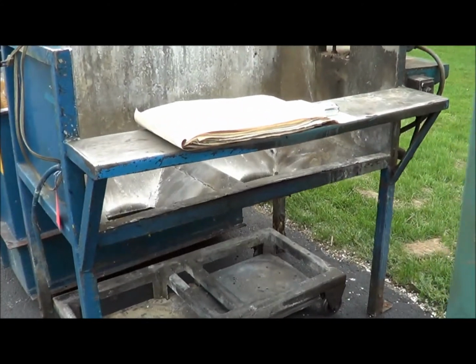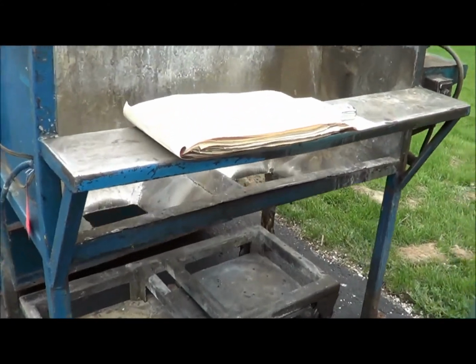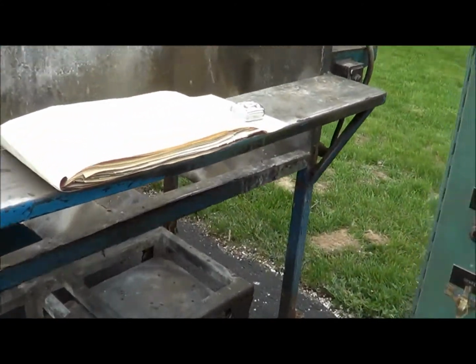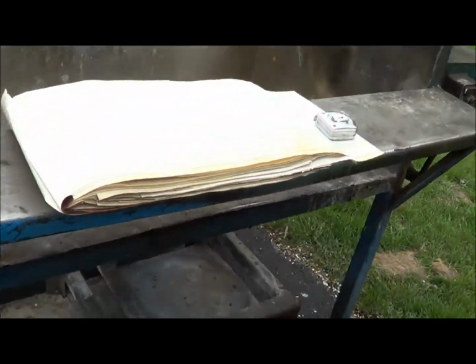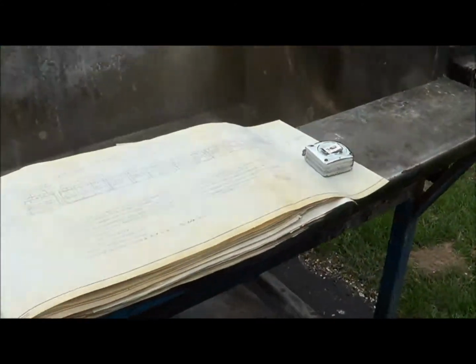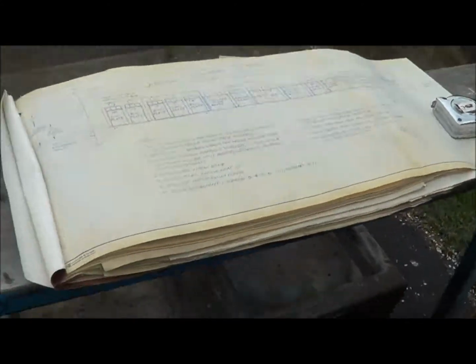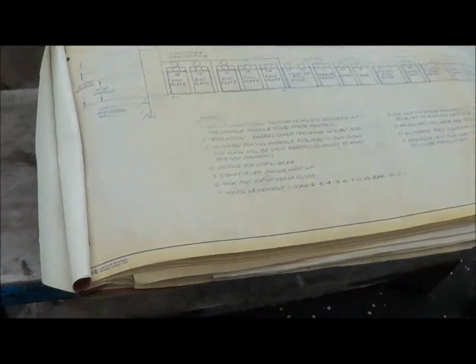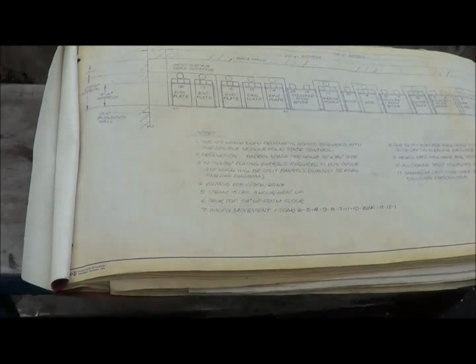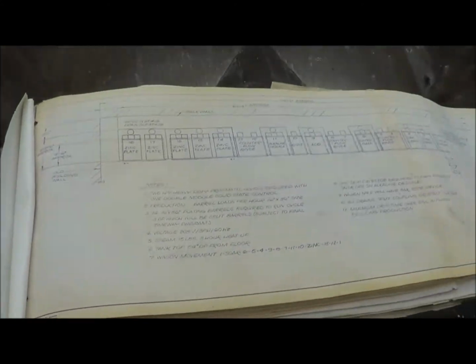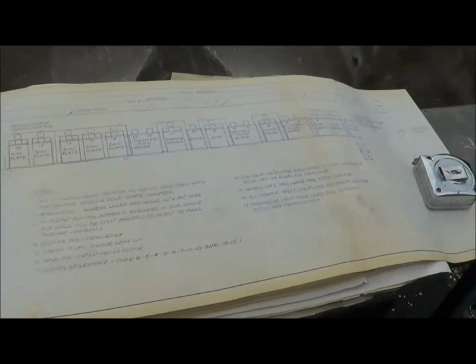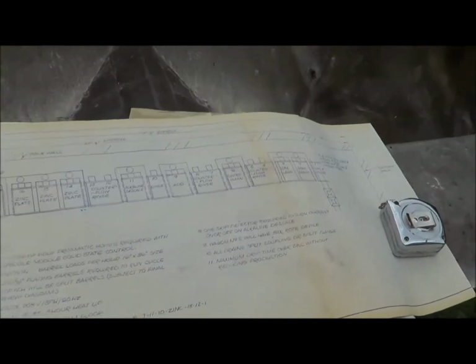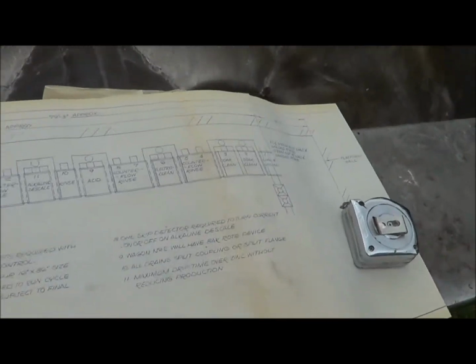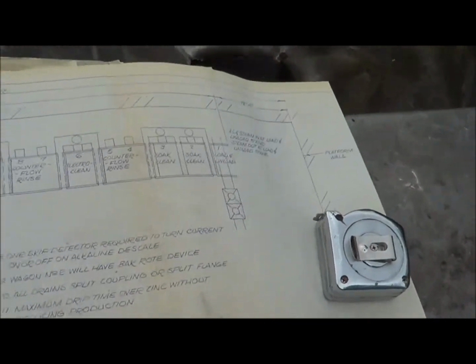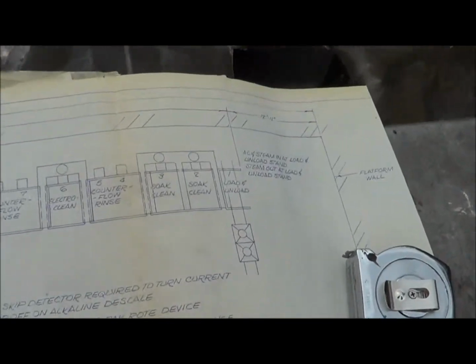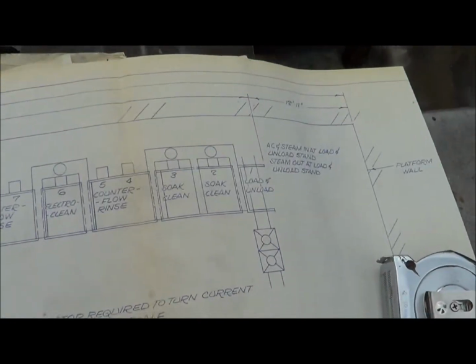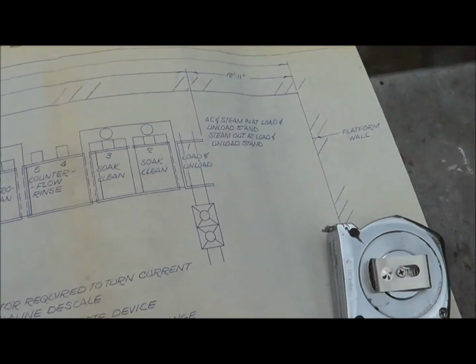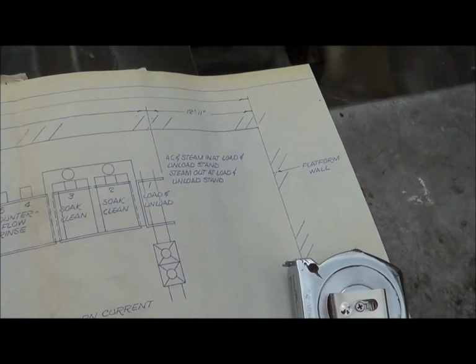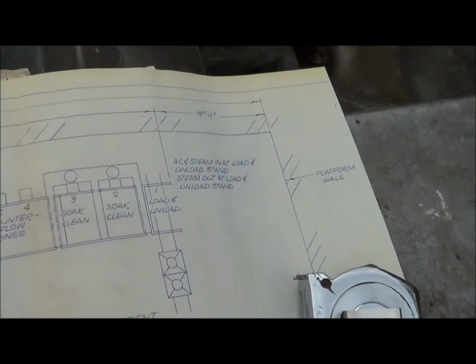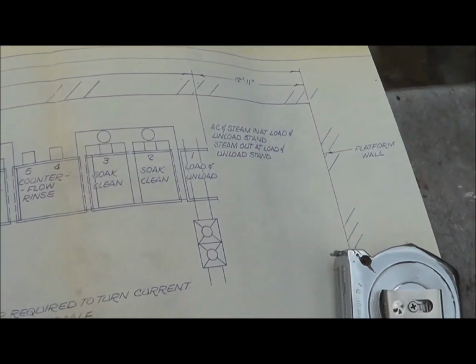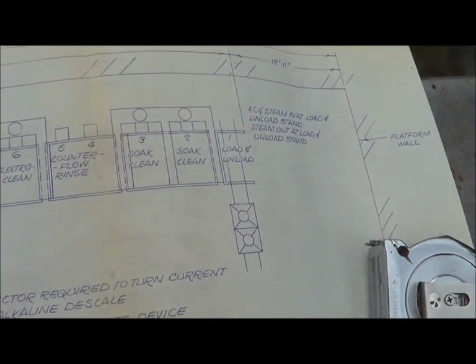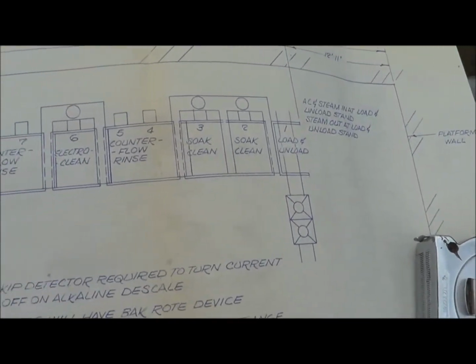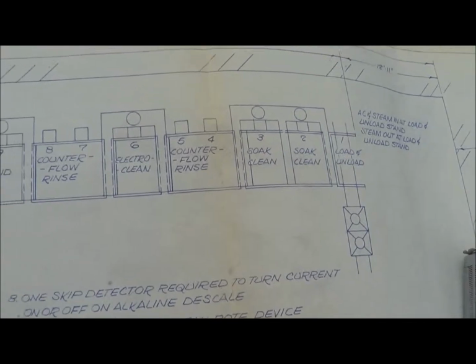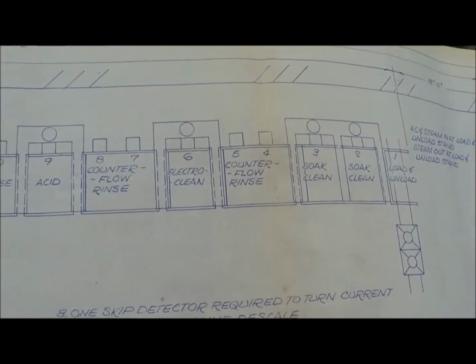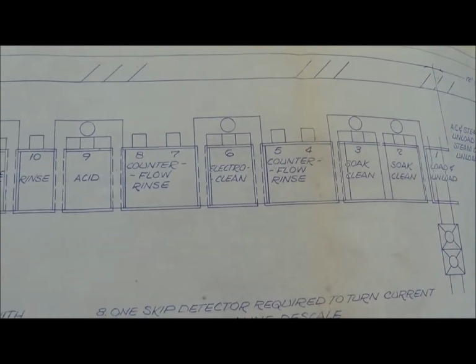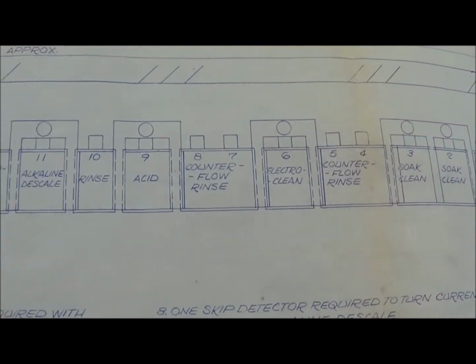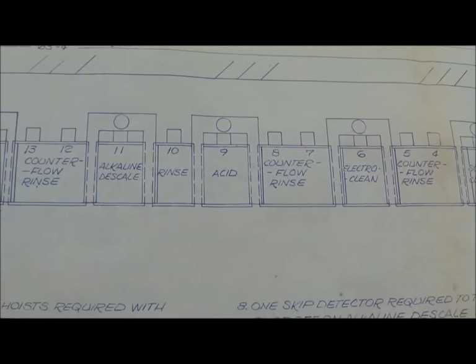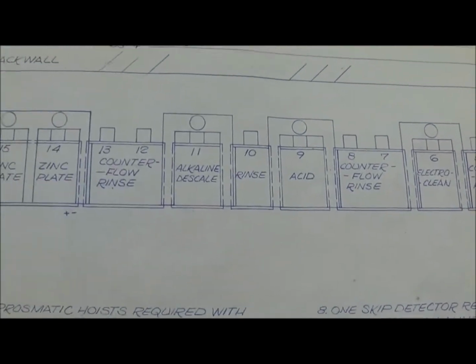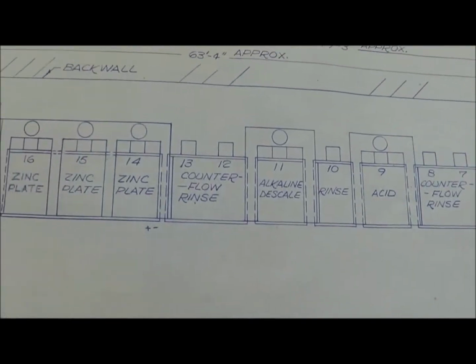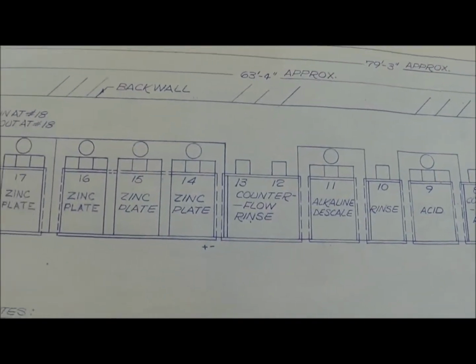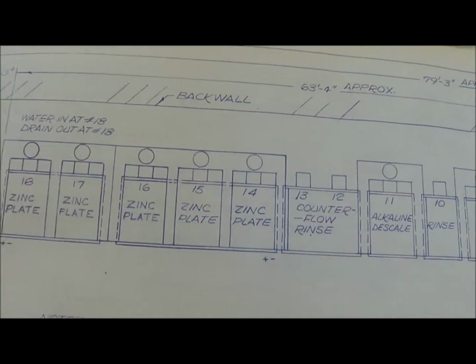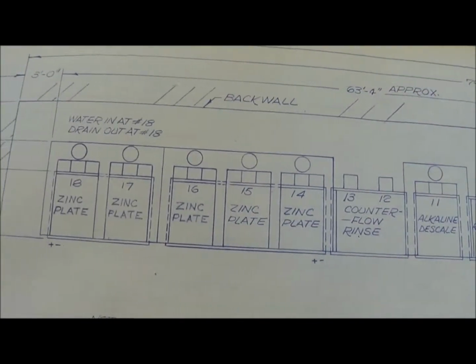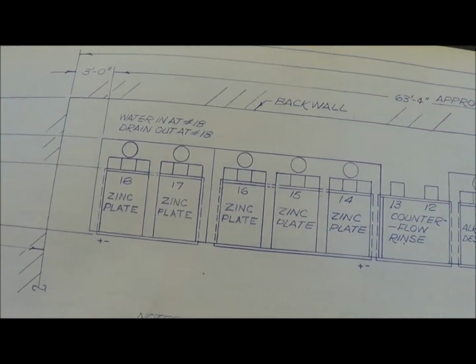We also have a full manual in the book along with the process. We'll walk right down the line and show you the process. There are five stations and plate on the end, one three-station, and then two single stations.